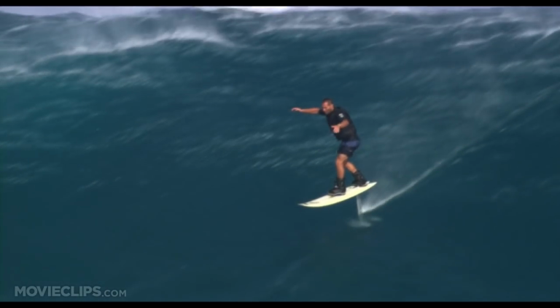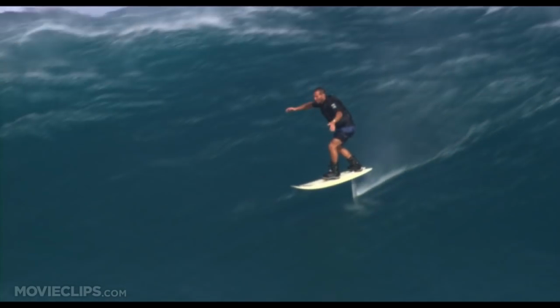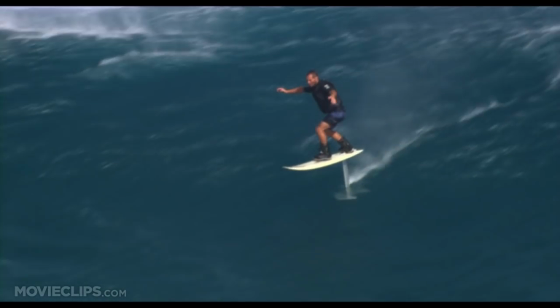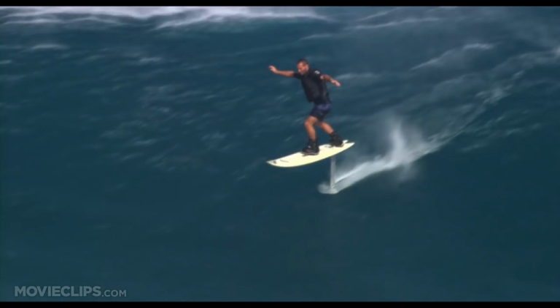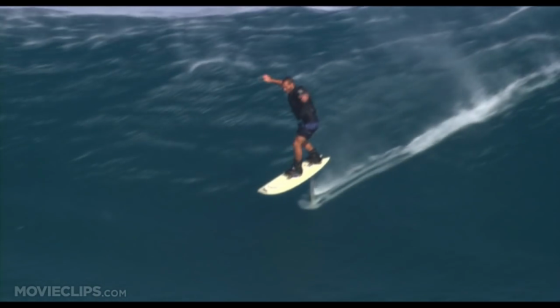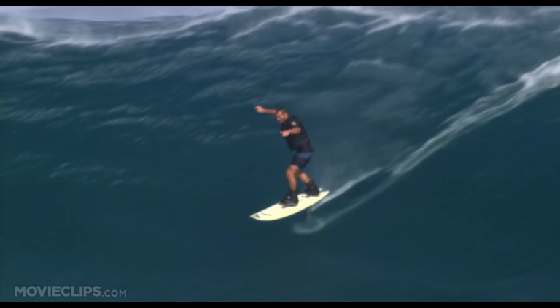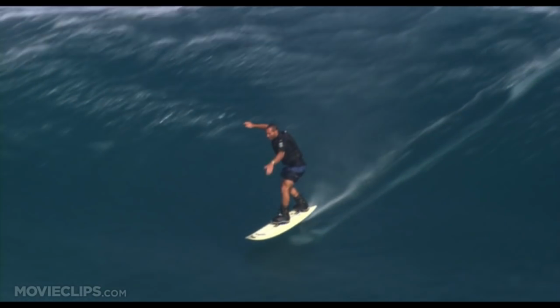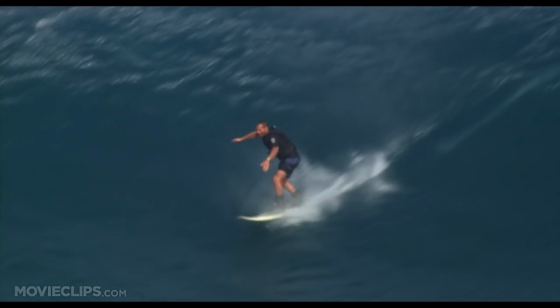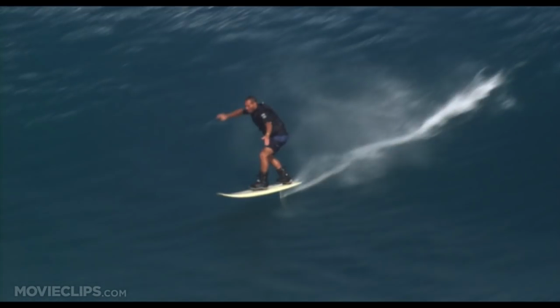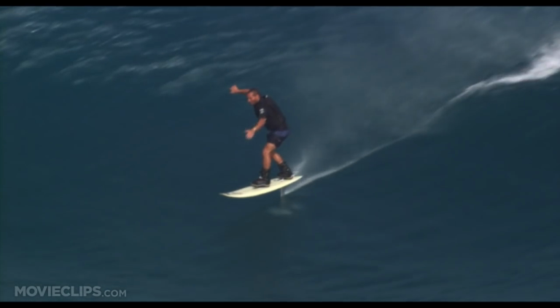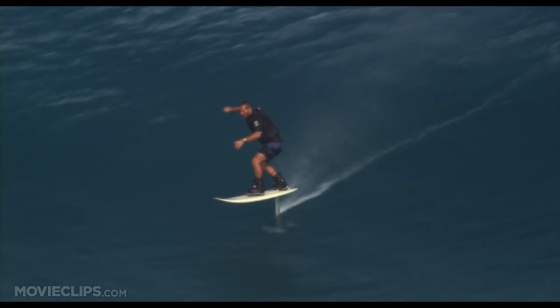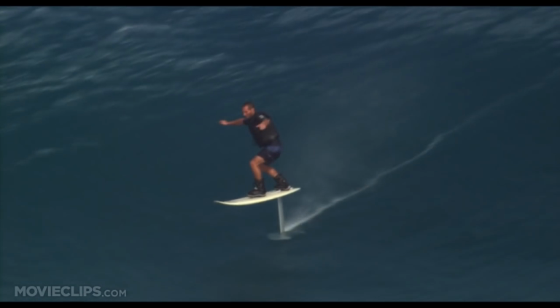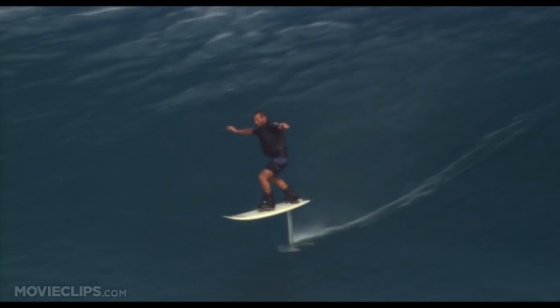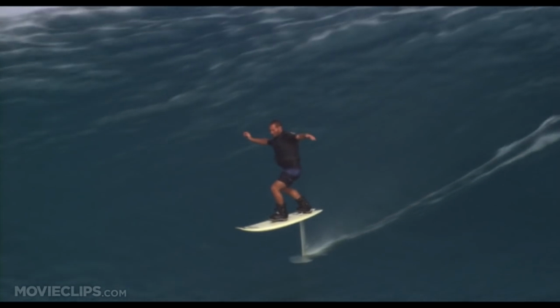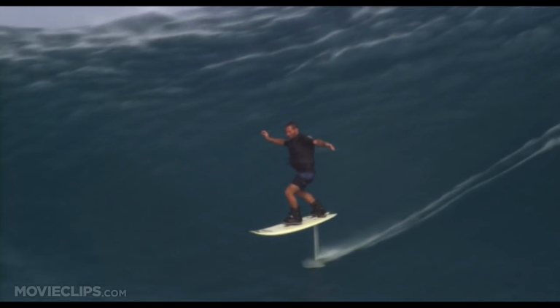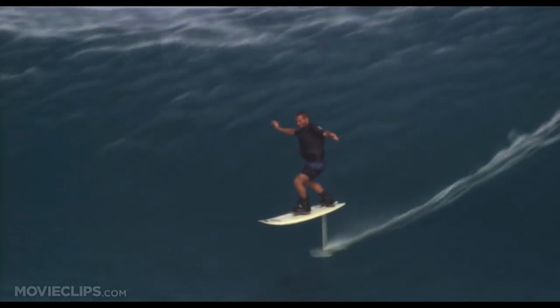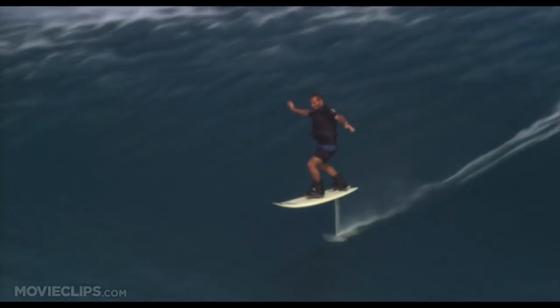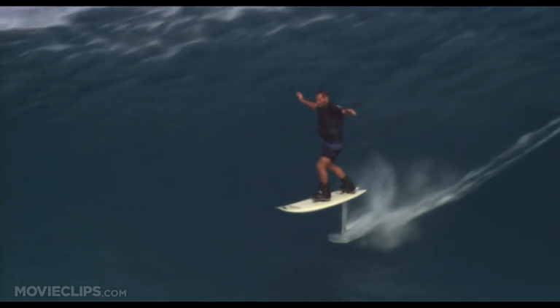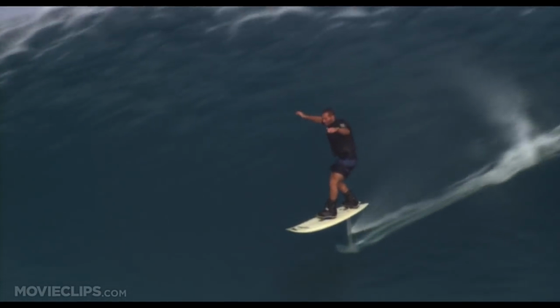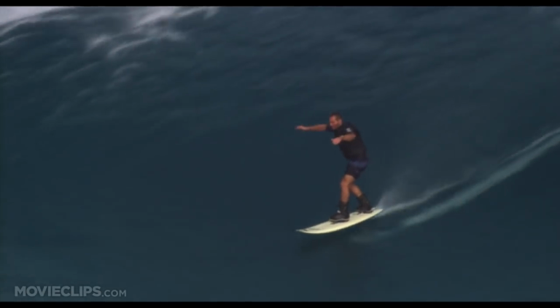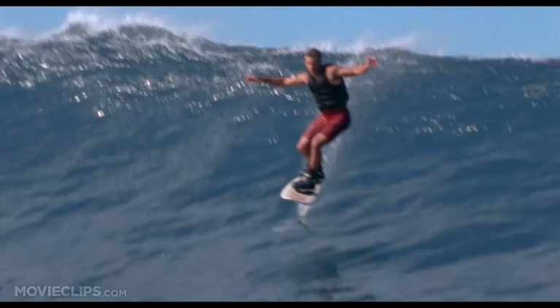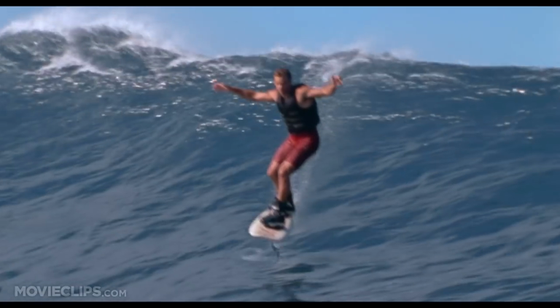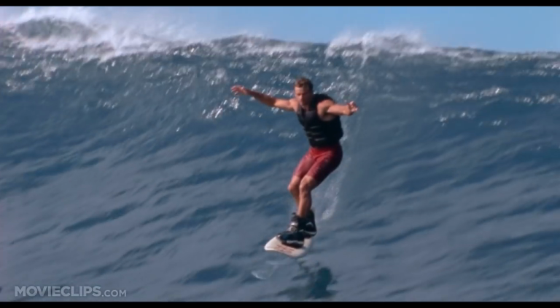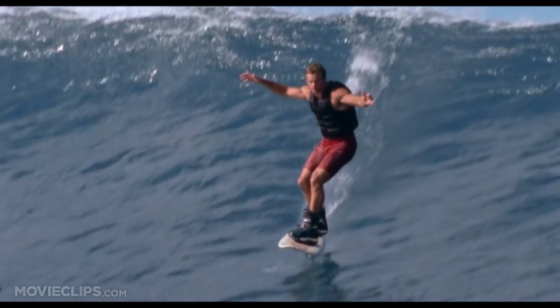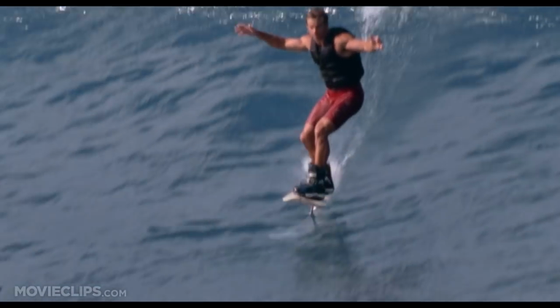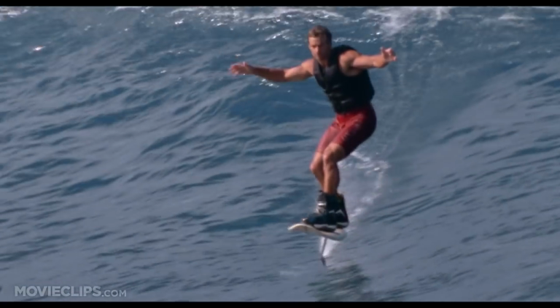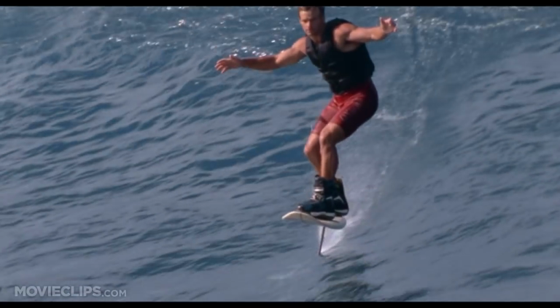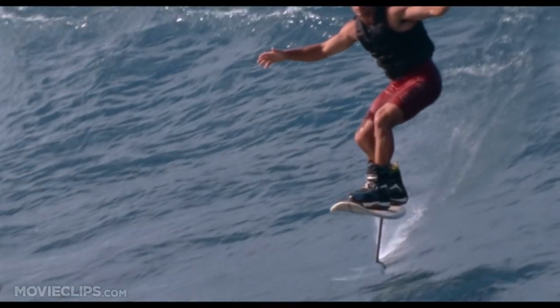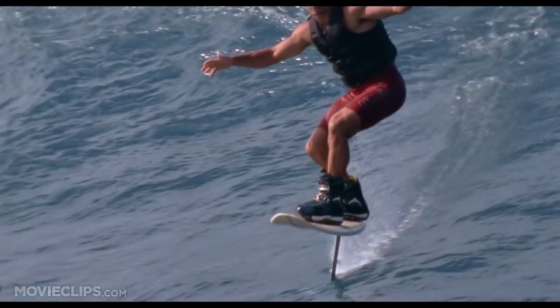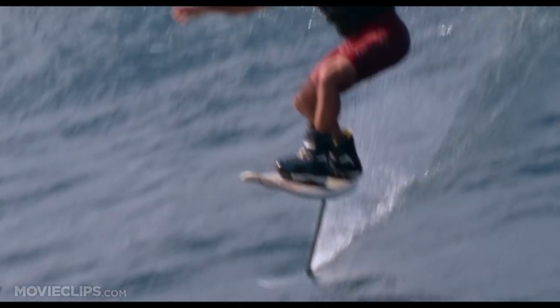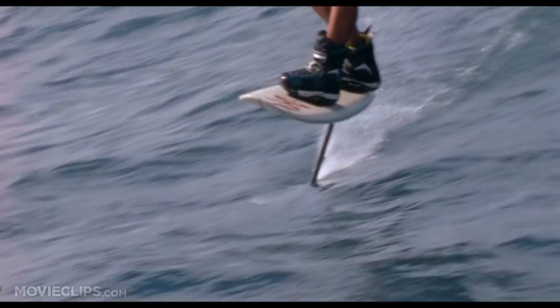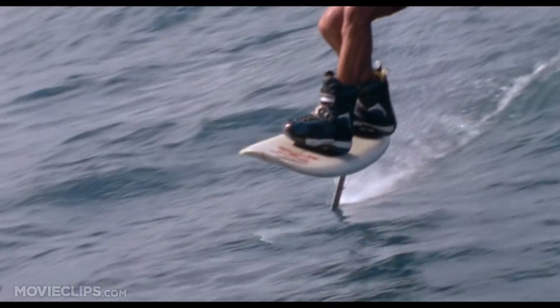Laird and David spend as much time in each other's garage refining the foil board's design as they do riding it. They're an interesting cross between surf gods and hobby geeks.